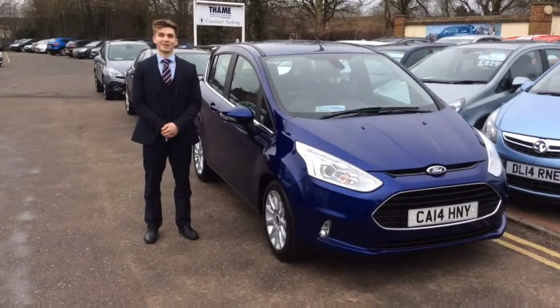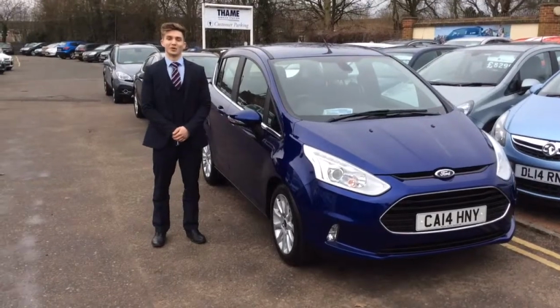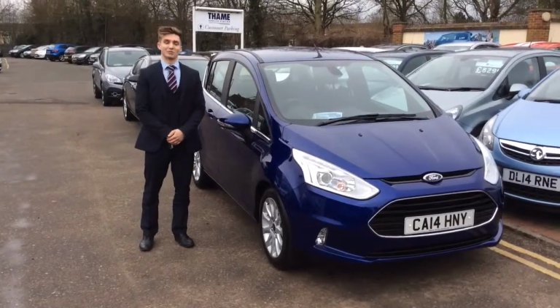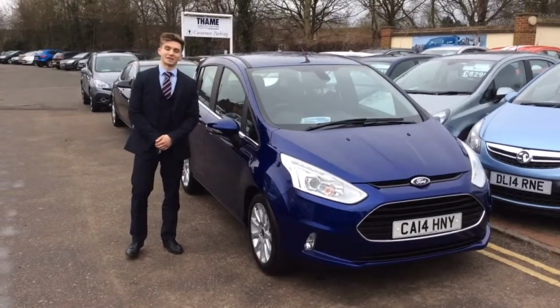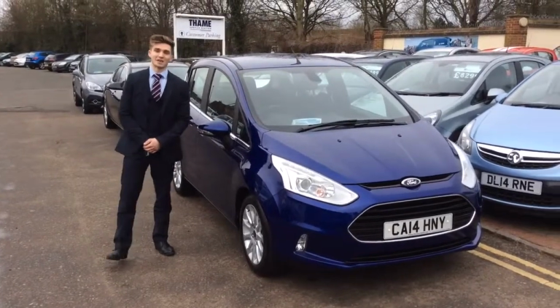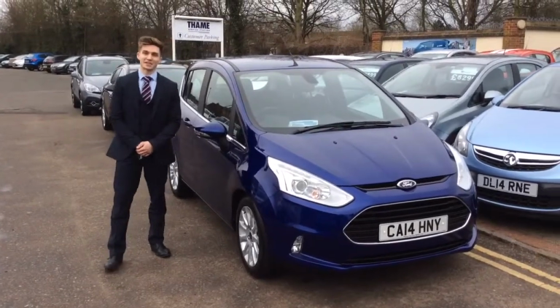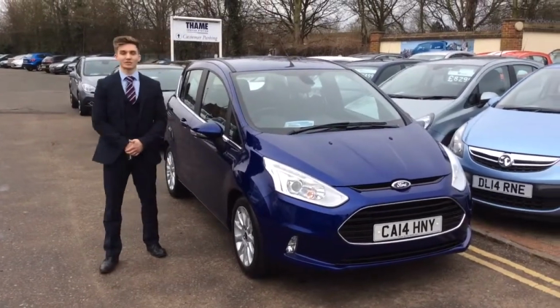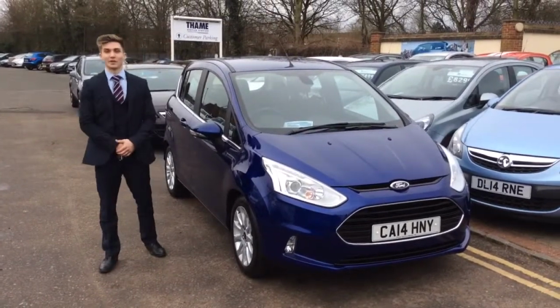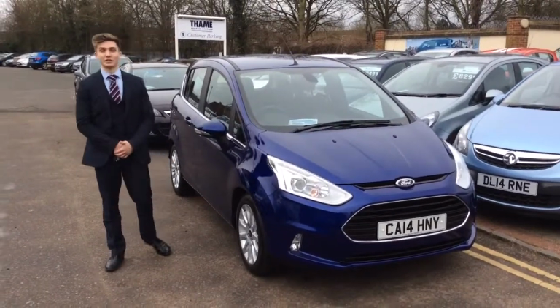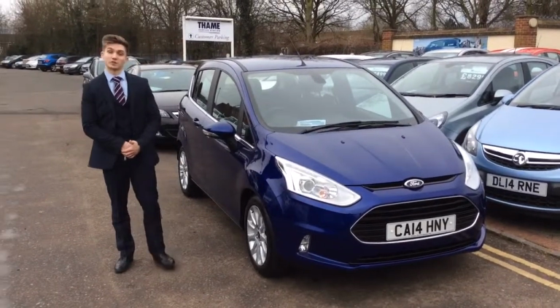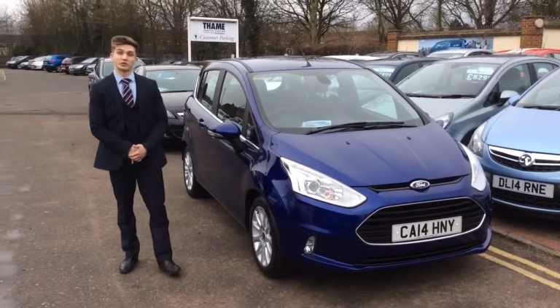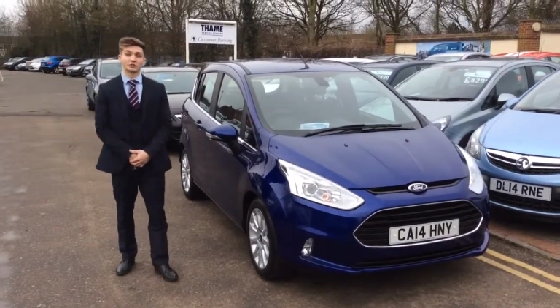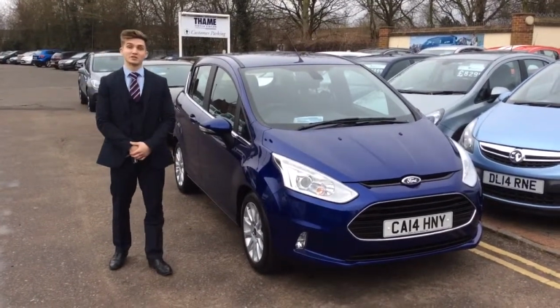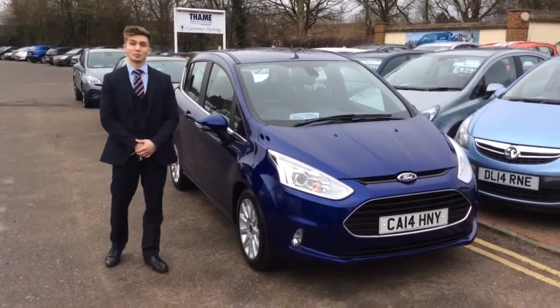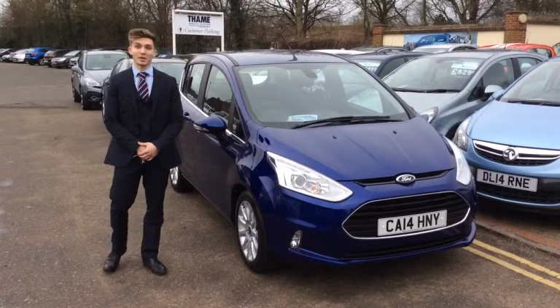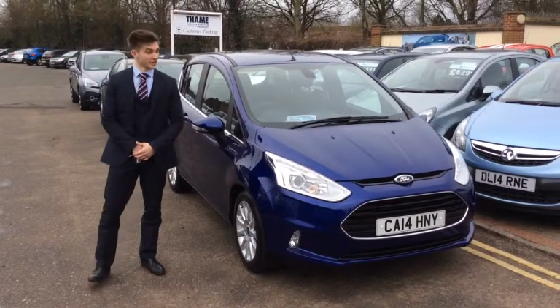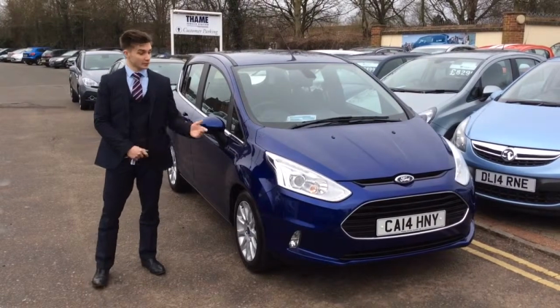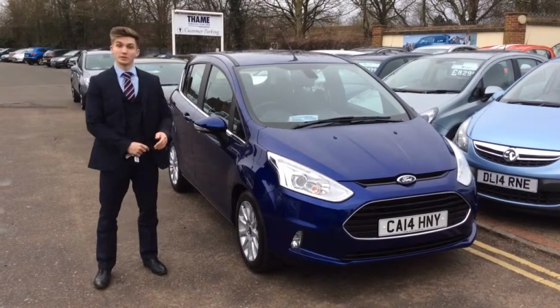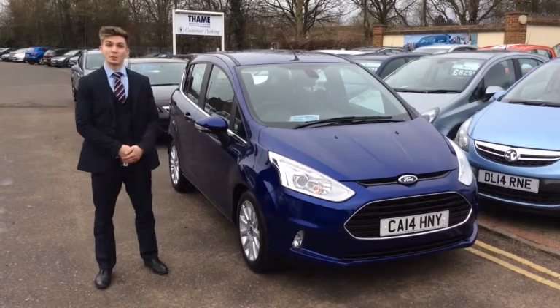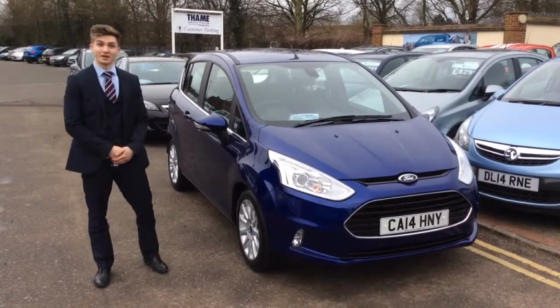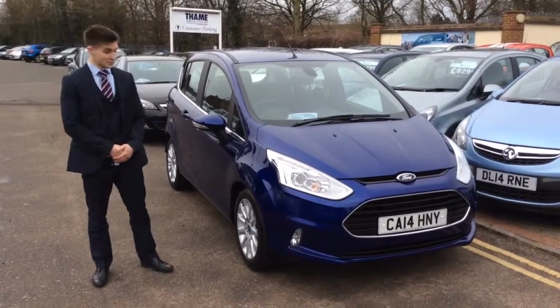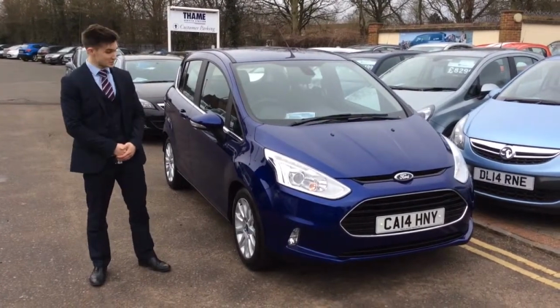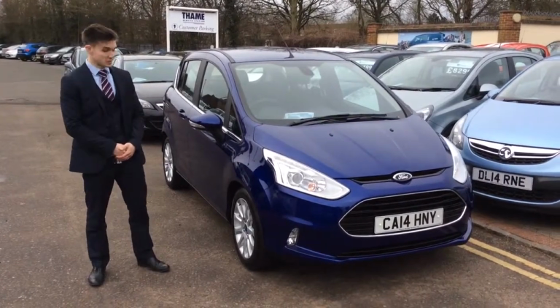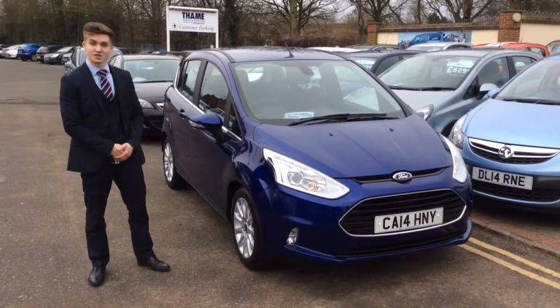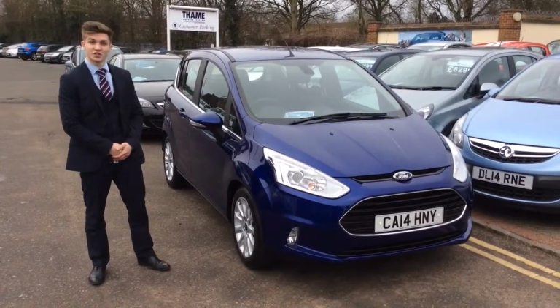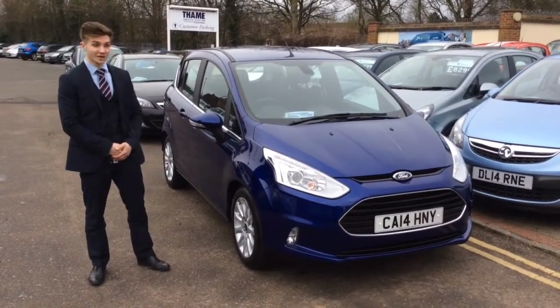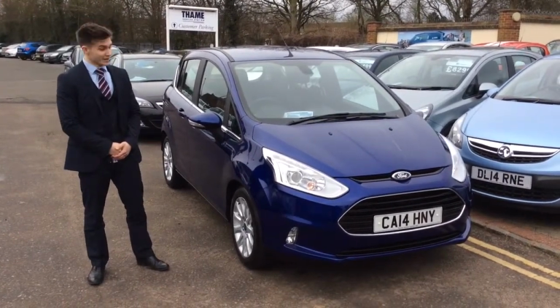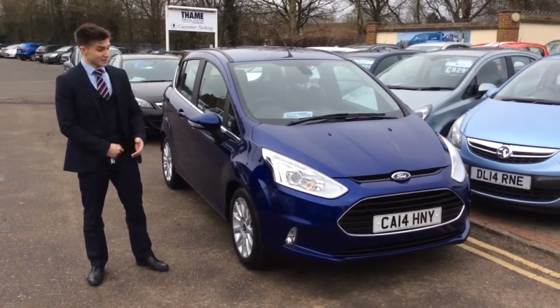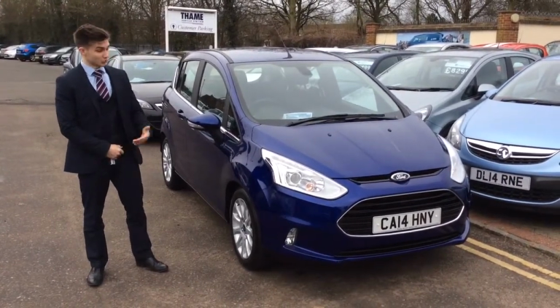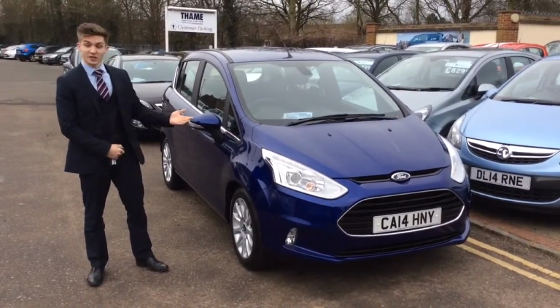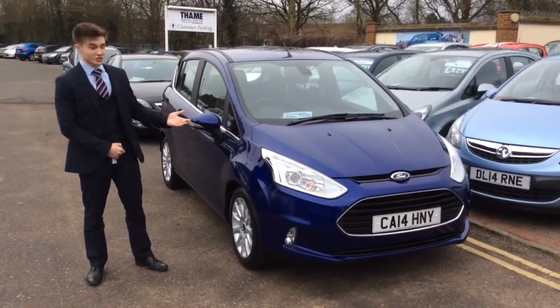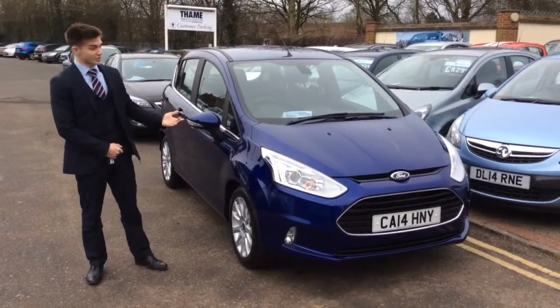Good morning, welcome to Thames Service Station. I'm Henry and I'm going to be showing you around this Ford B-Max. We don't normally sell B-Max's but this is a bit of a special edition, or occasion should I say.